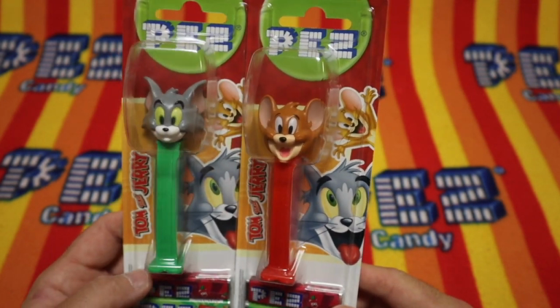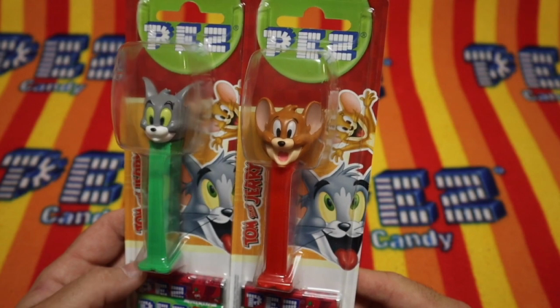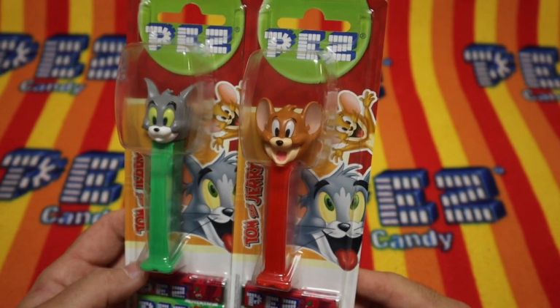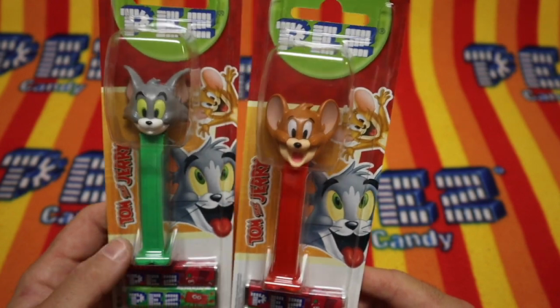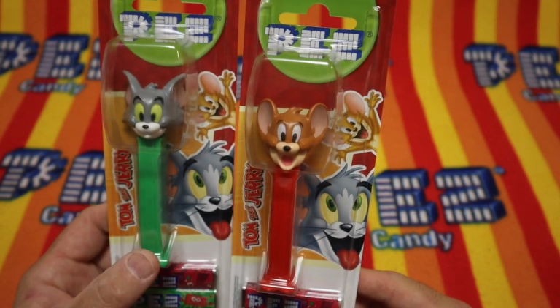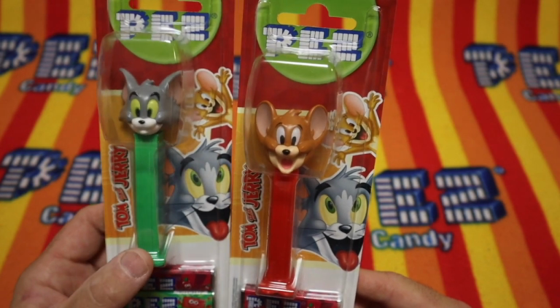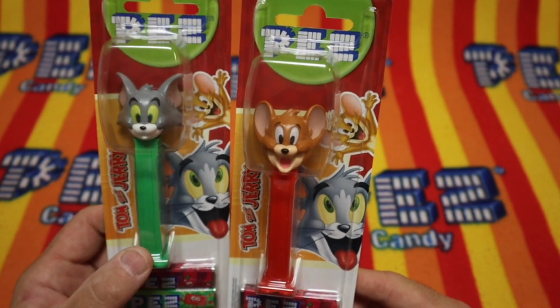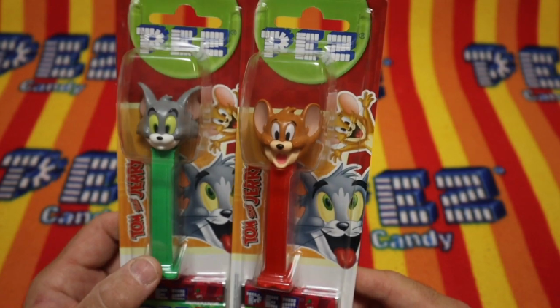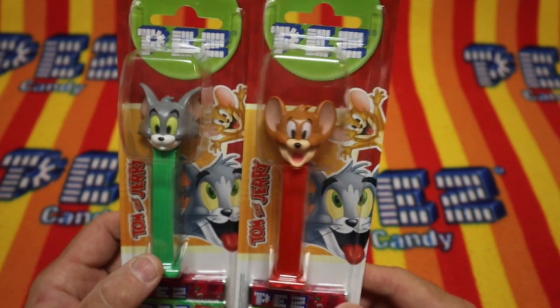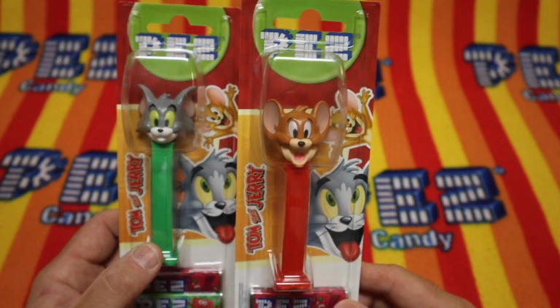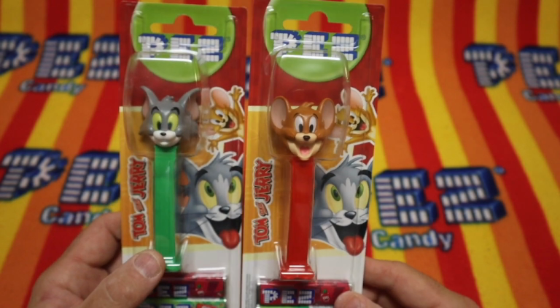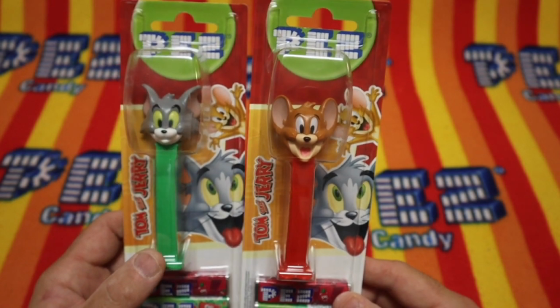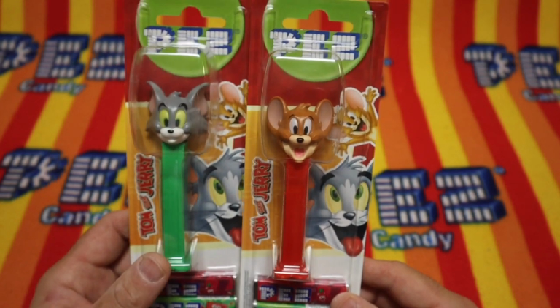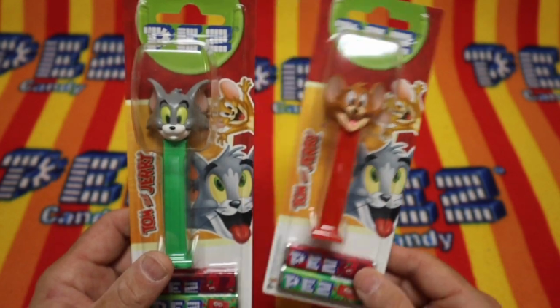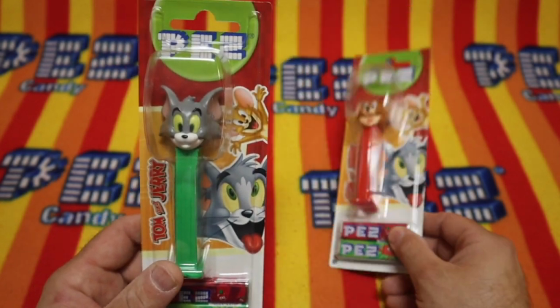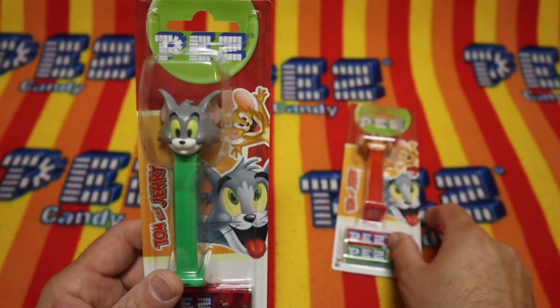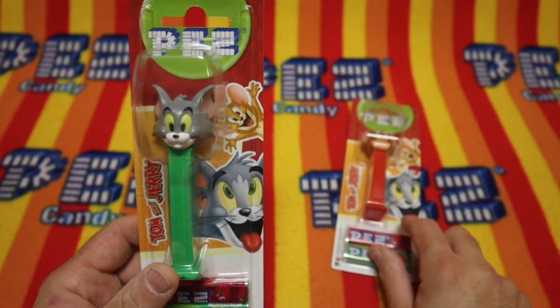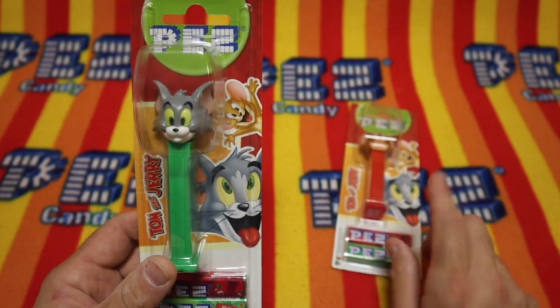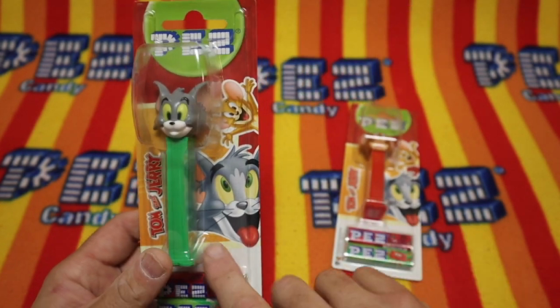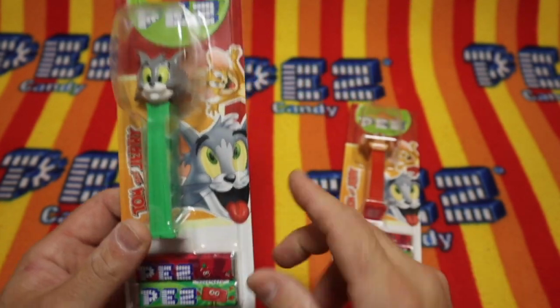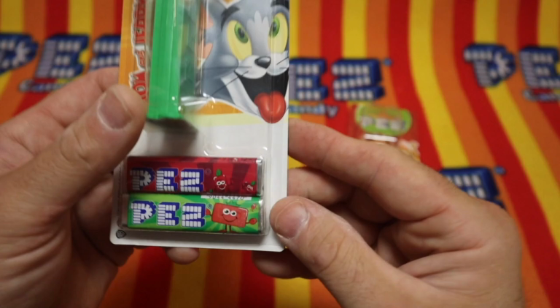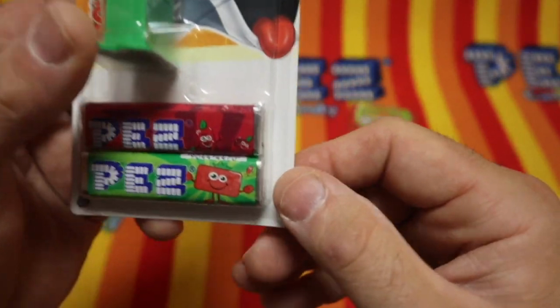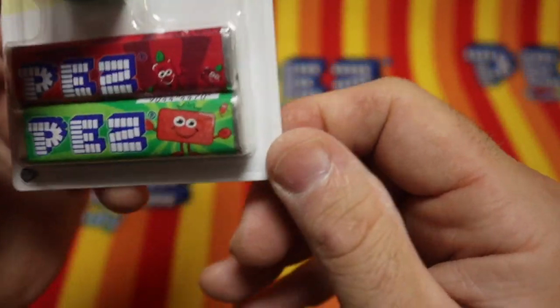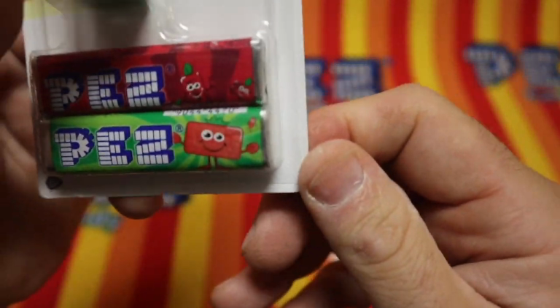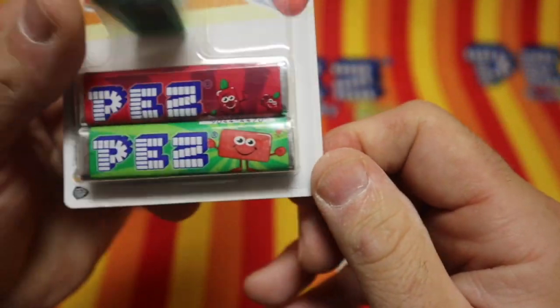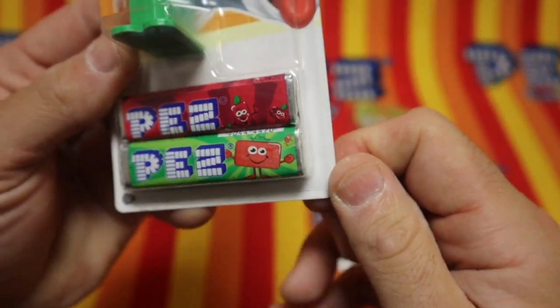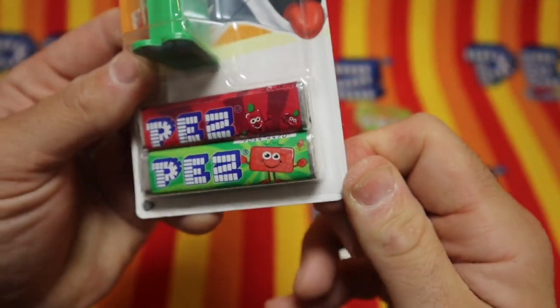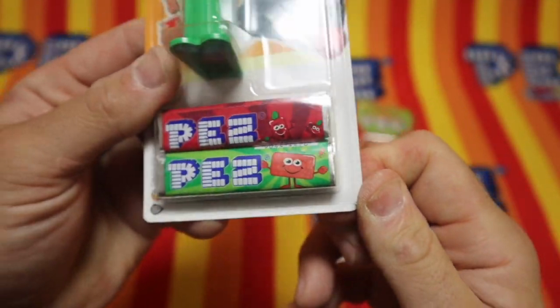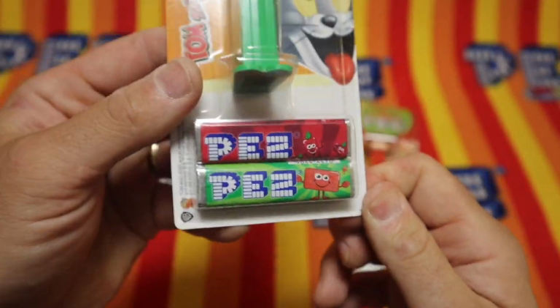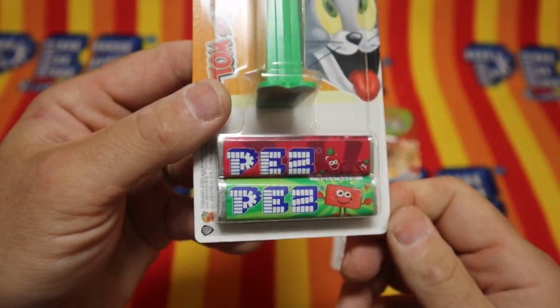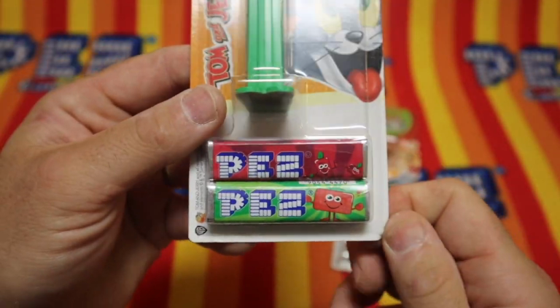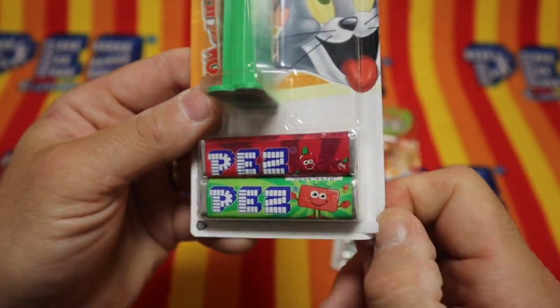So, let's open Tom the cat before we open Jerry the mouse. Look at these candies. They look so different than what we're used to.